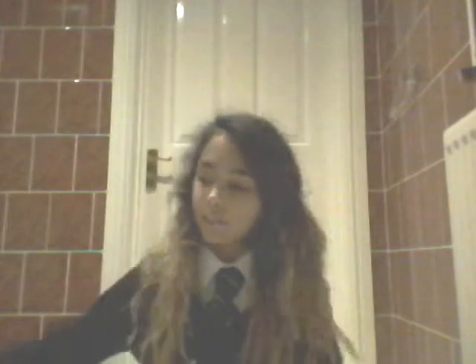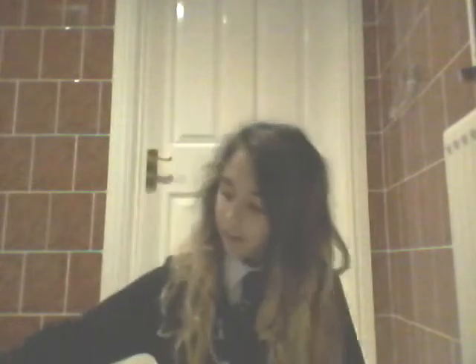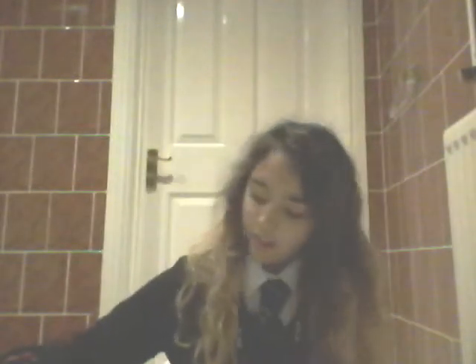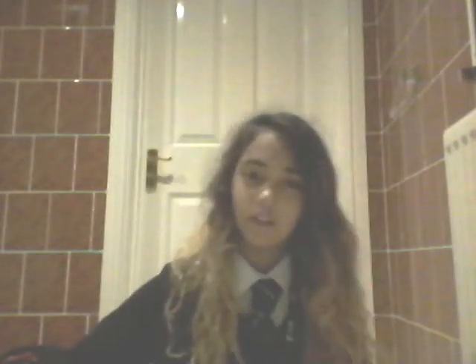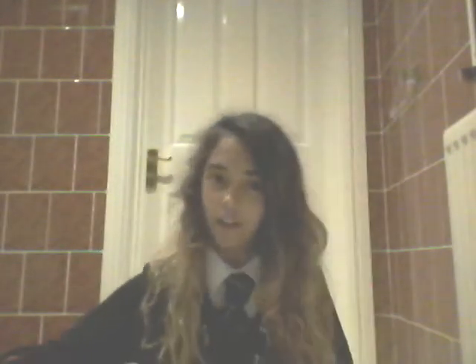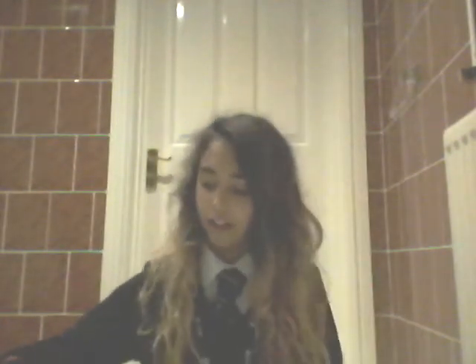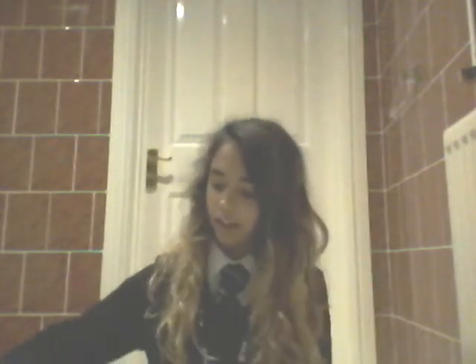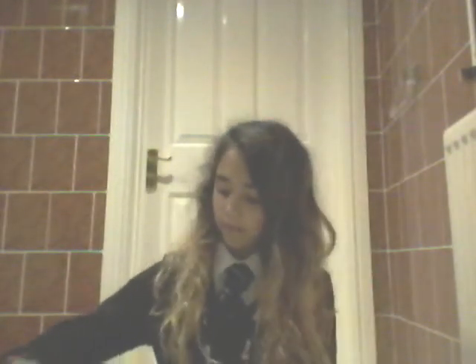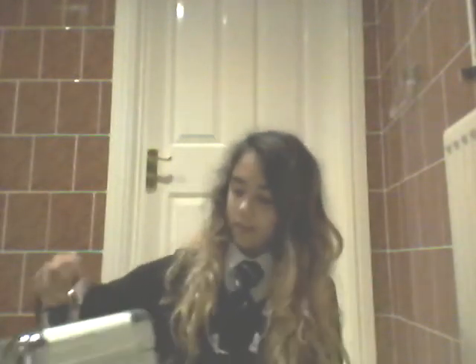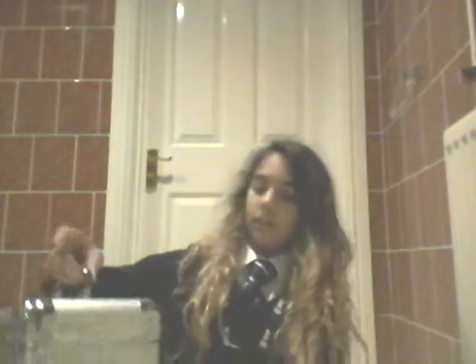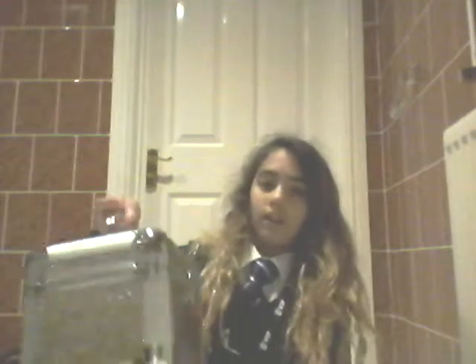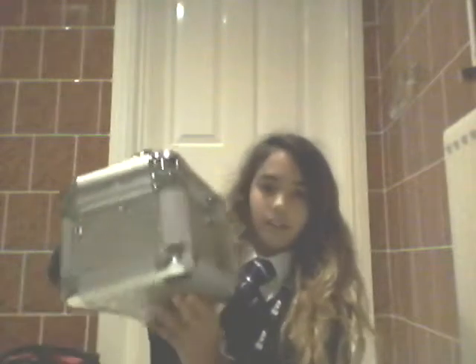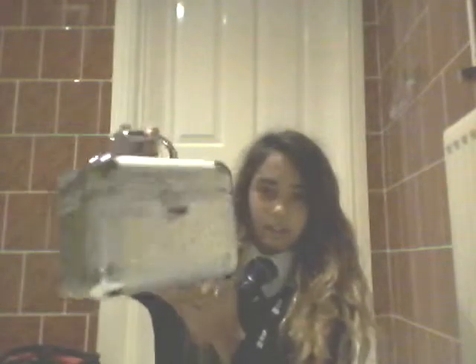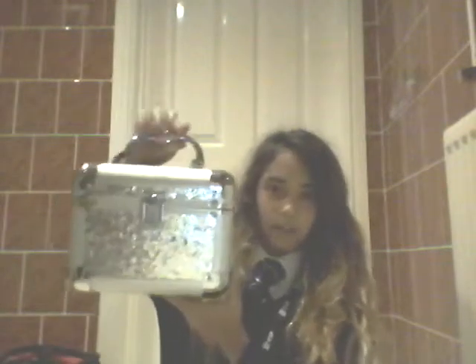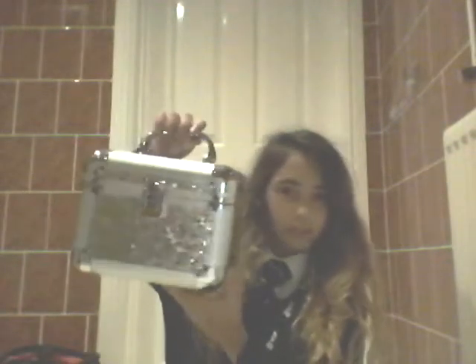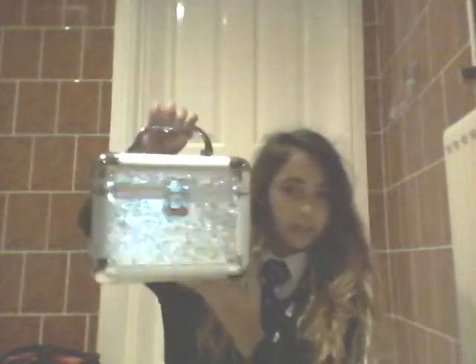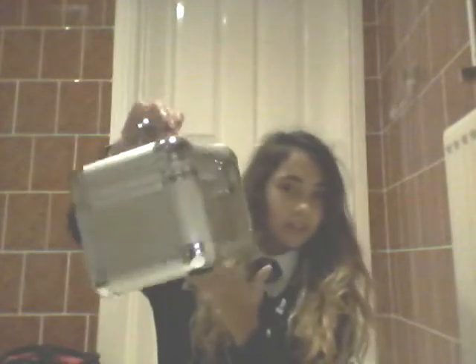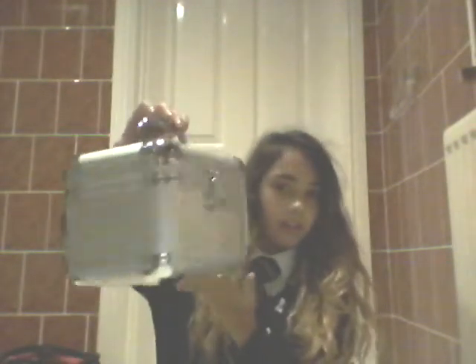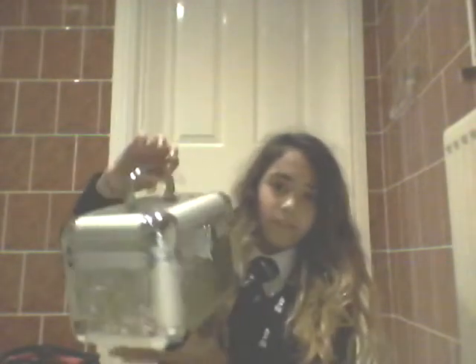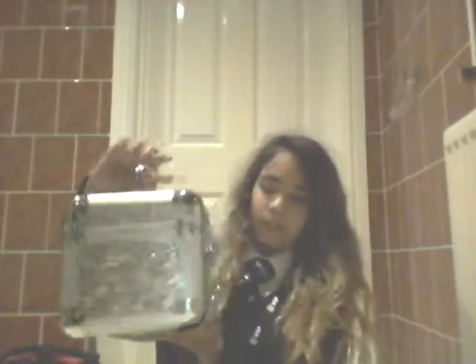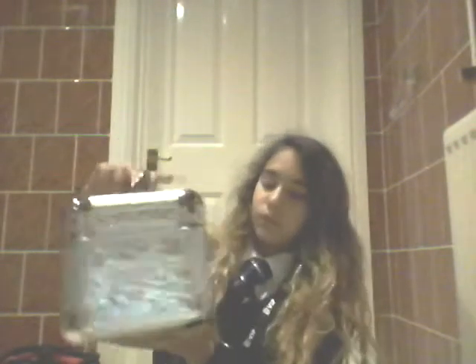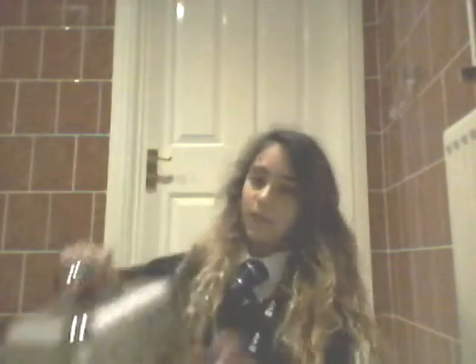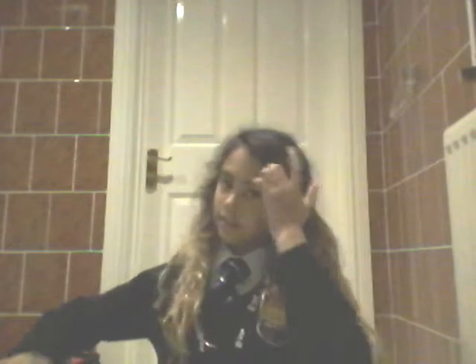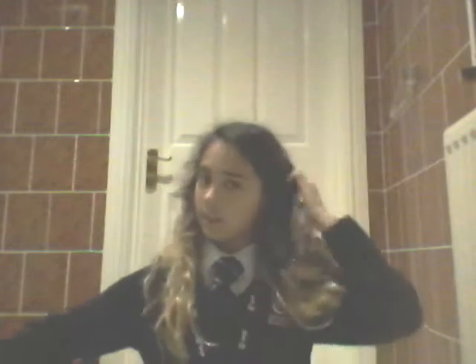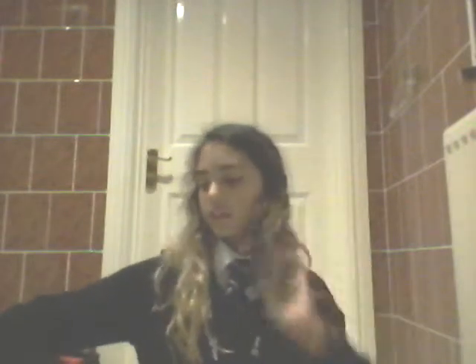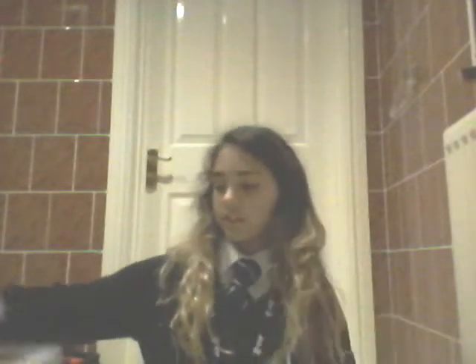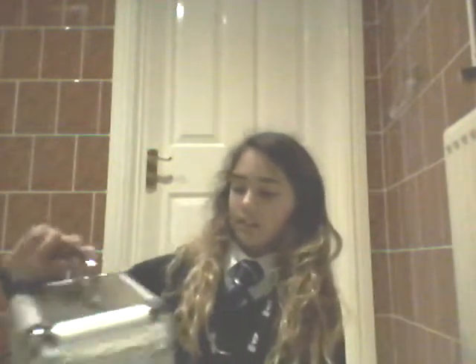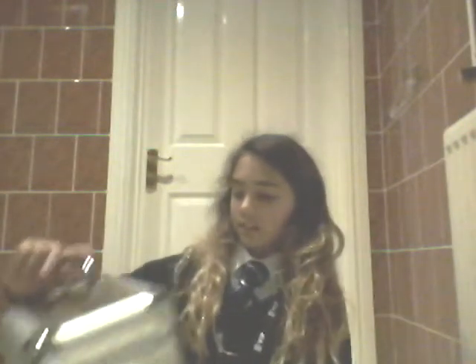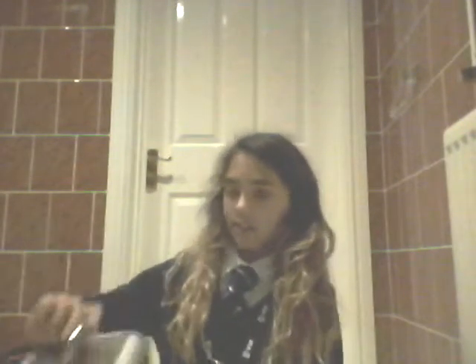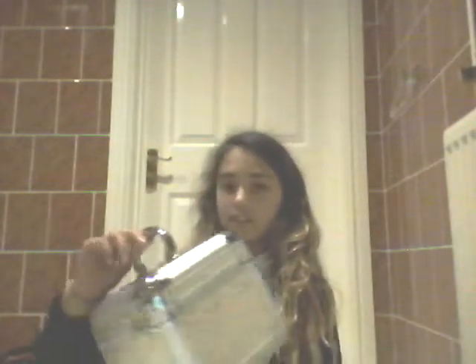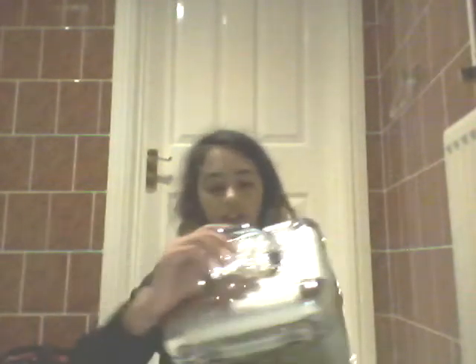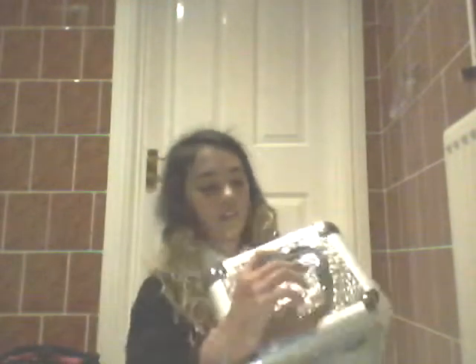First thing — I got this makeup box. This was from Claire's. It's nice and silver and glittery.